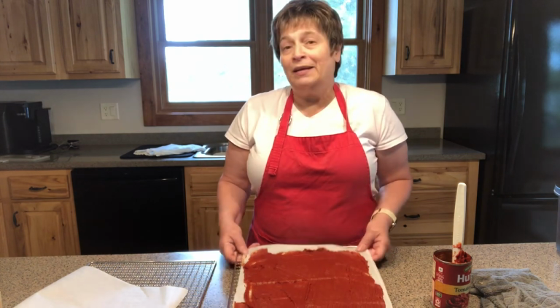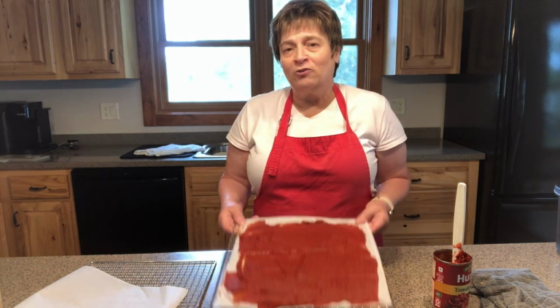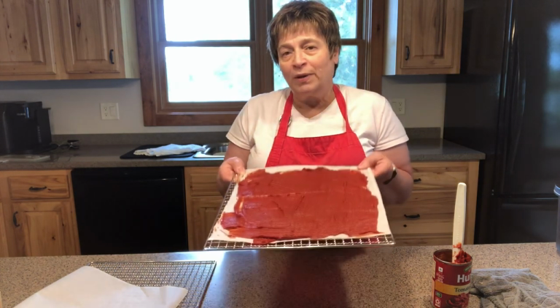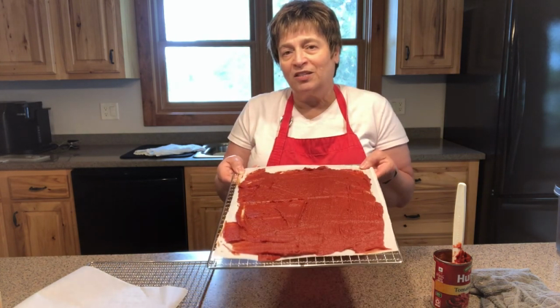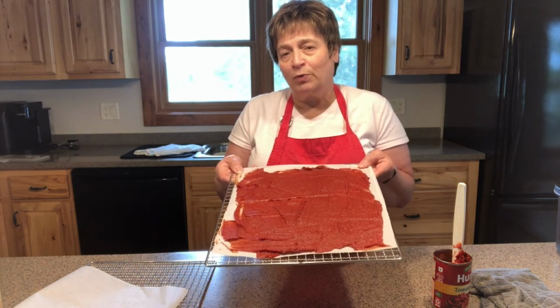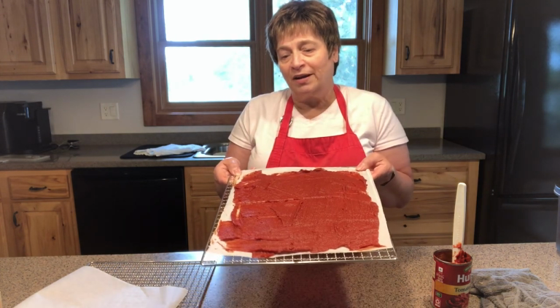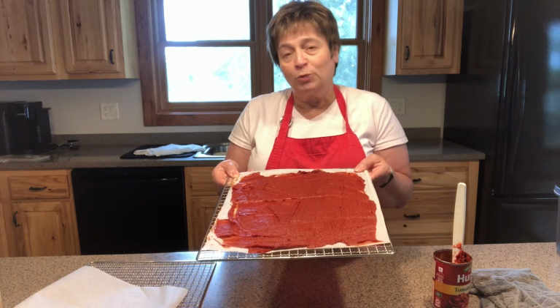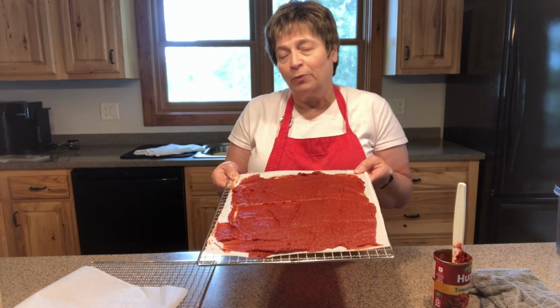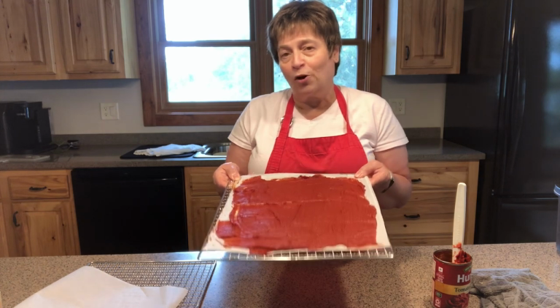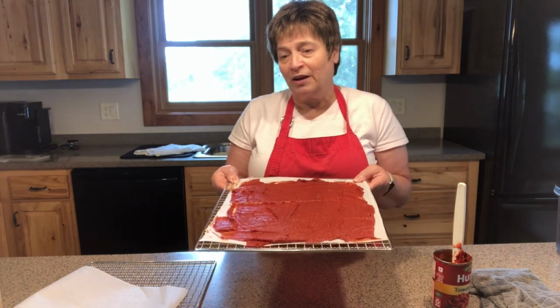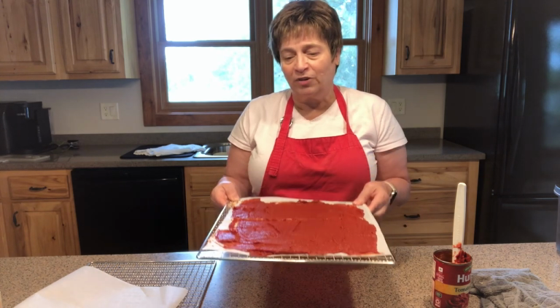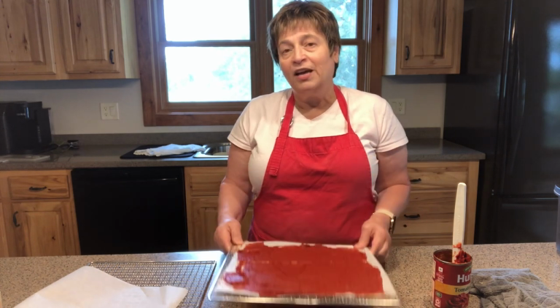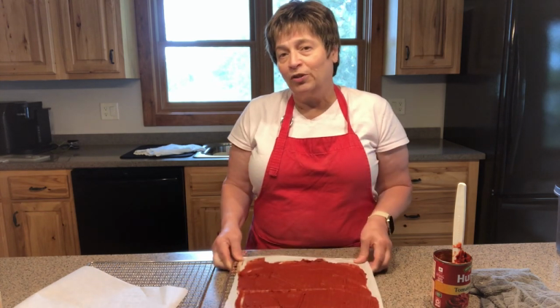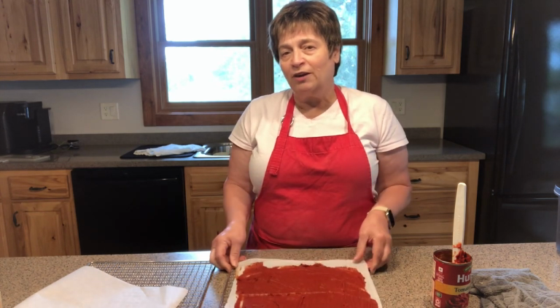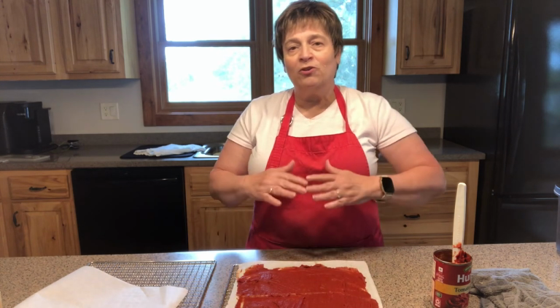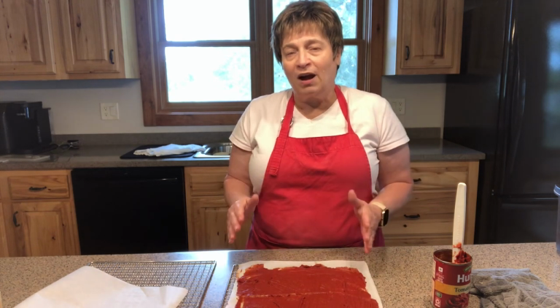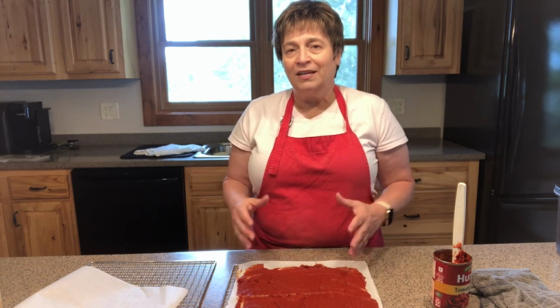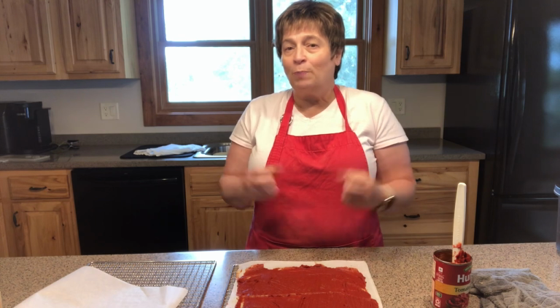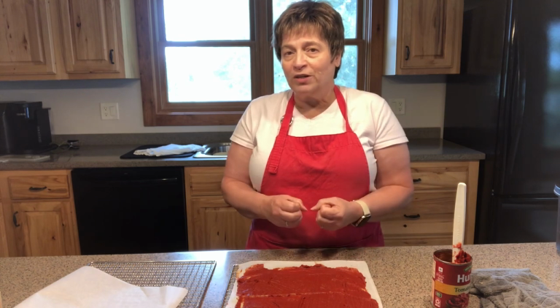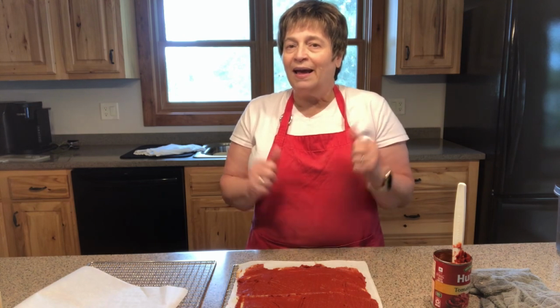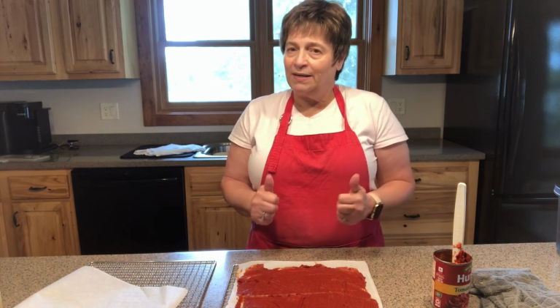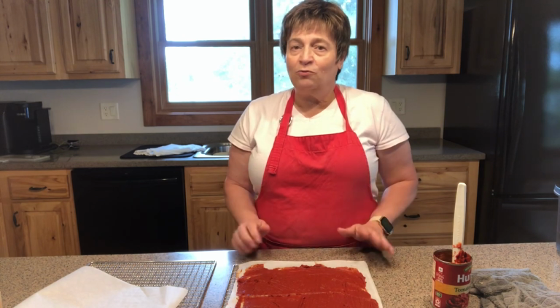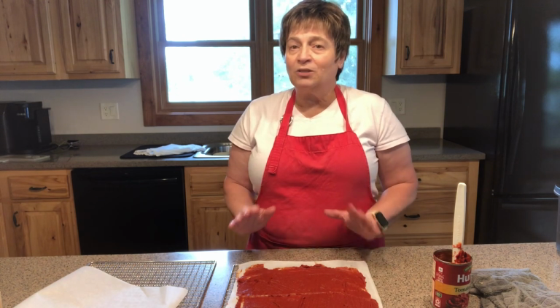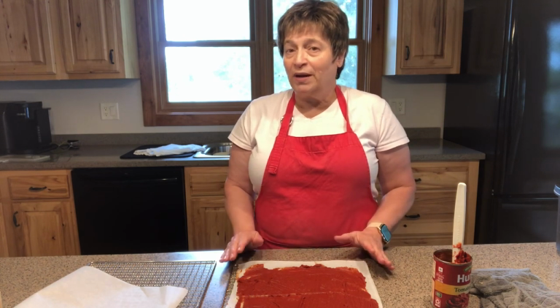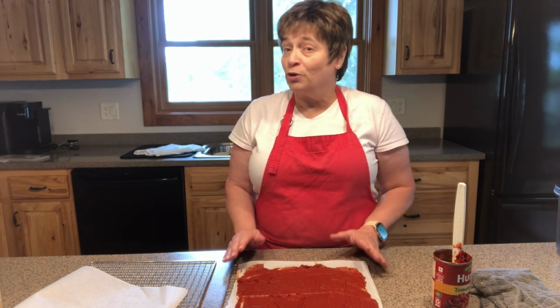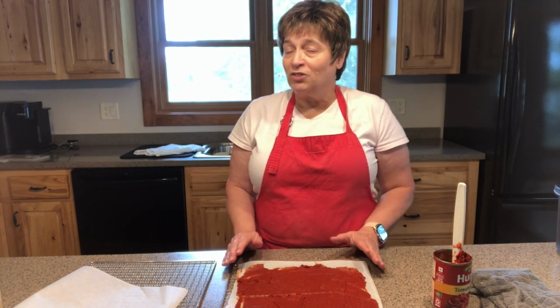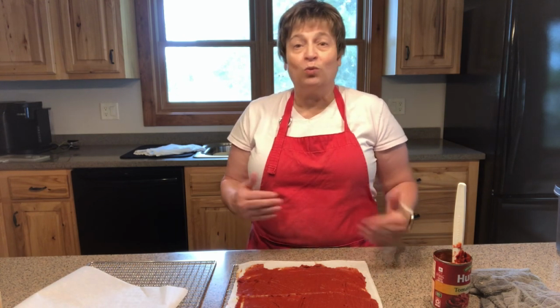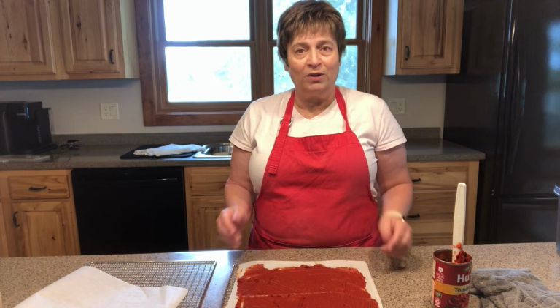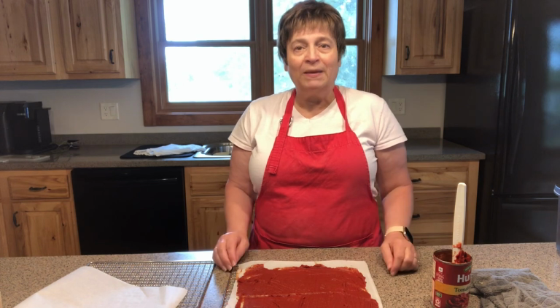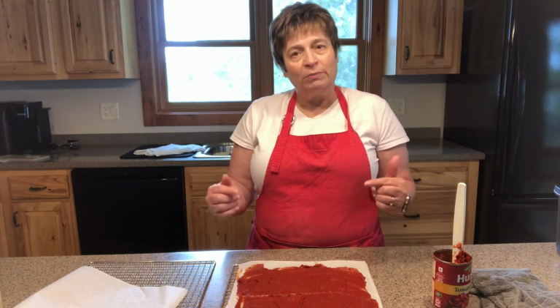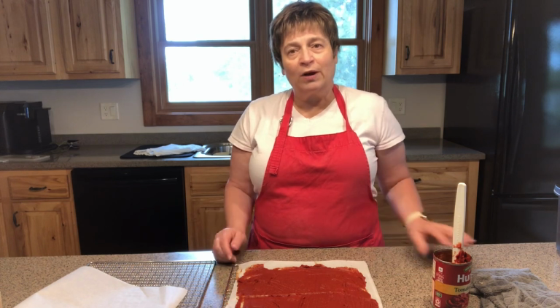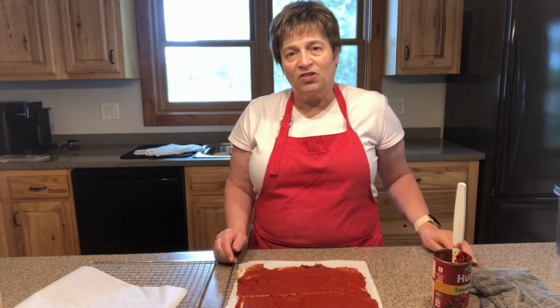You take your tomato paste, you spread it on parchment paper or on a dehydrator tray, you put it in the dehydrator, you dry it, you powder it — and you've got tomato paste or tomato sauce whenever you need it. So let me show you how this is done.